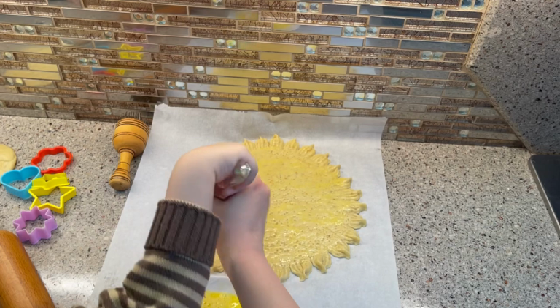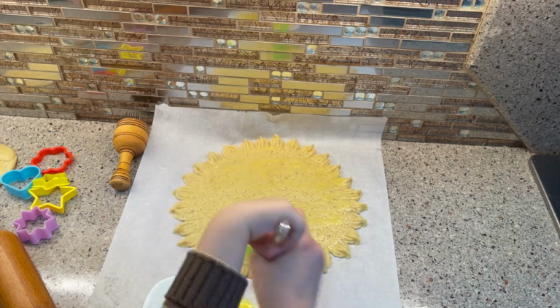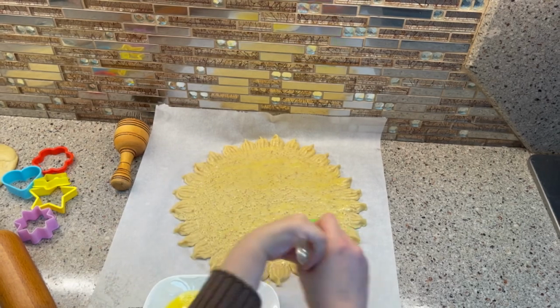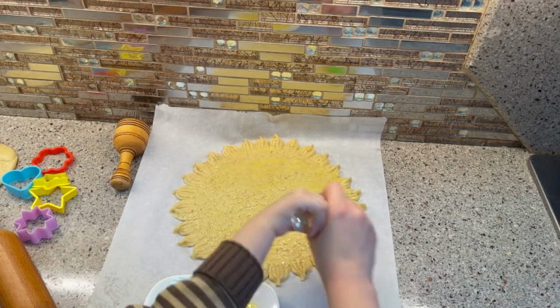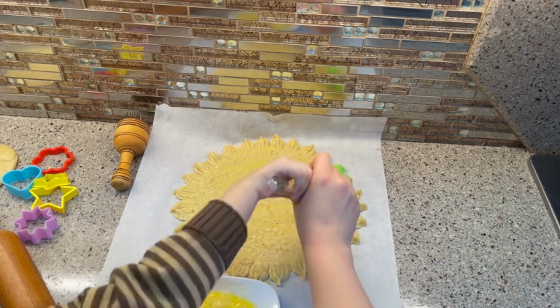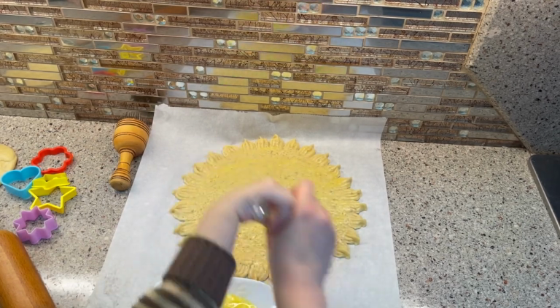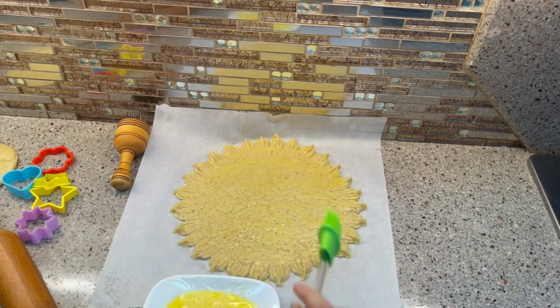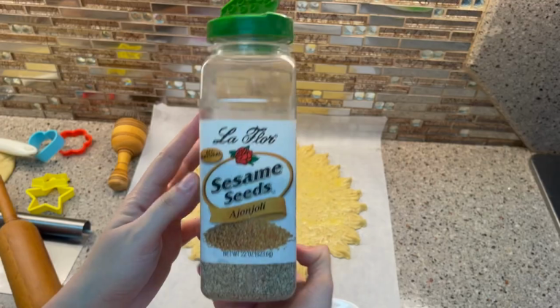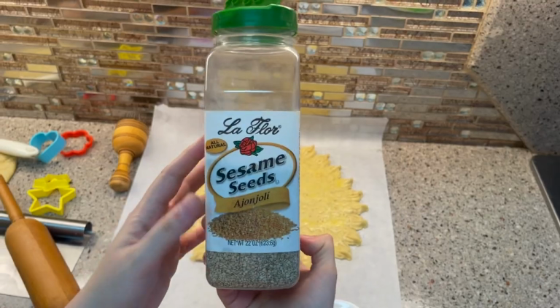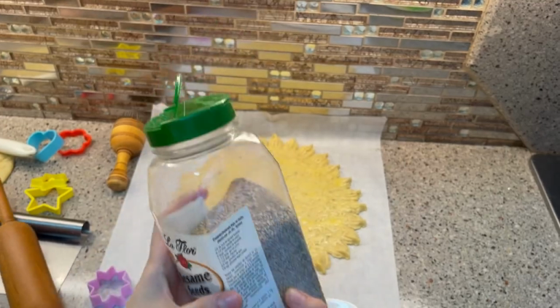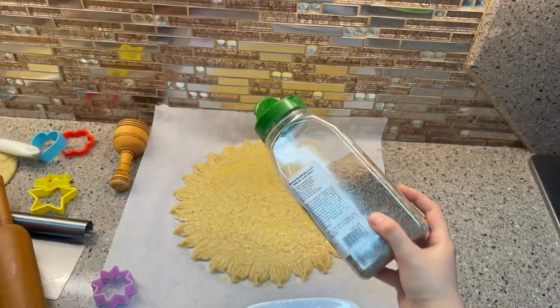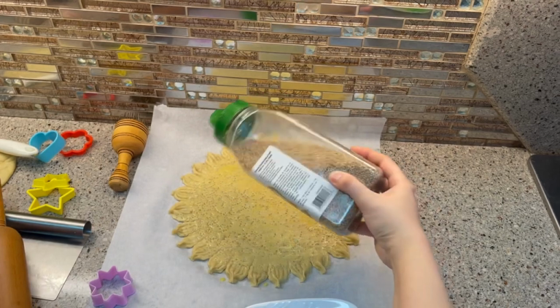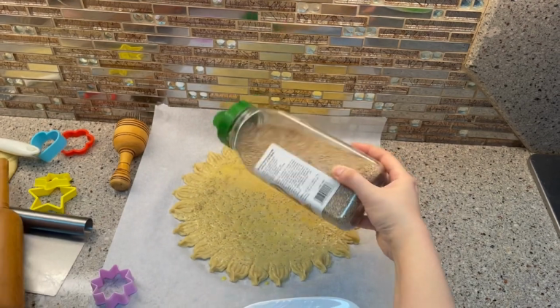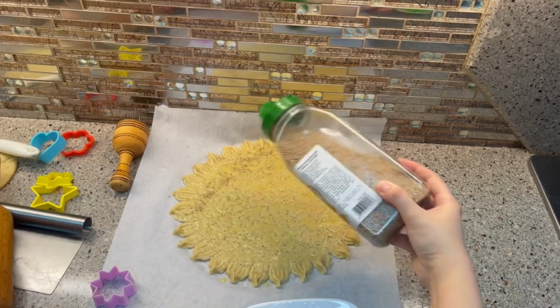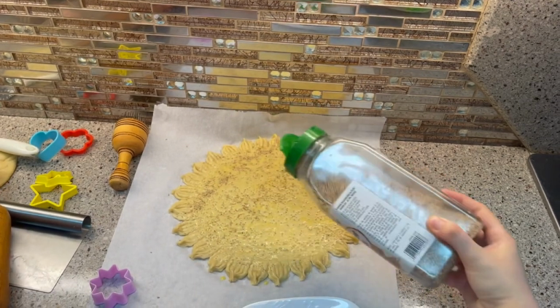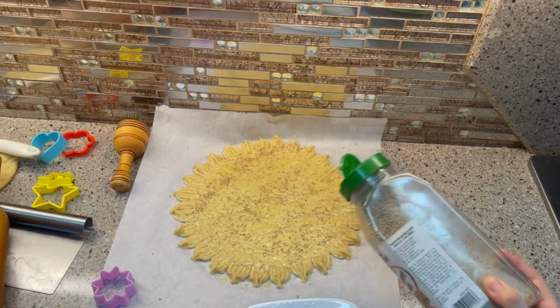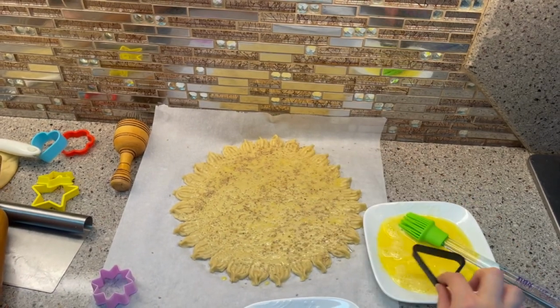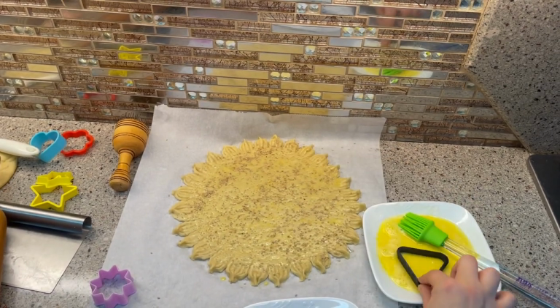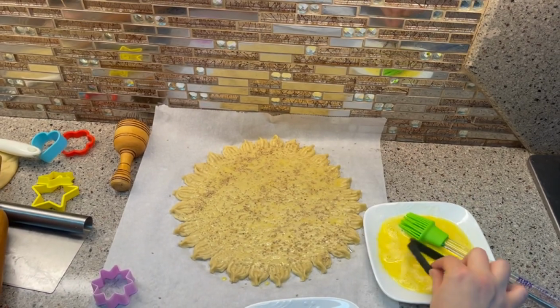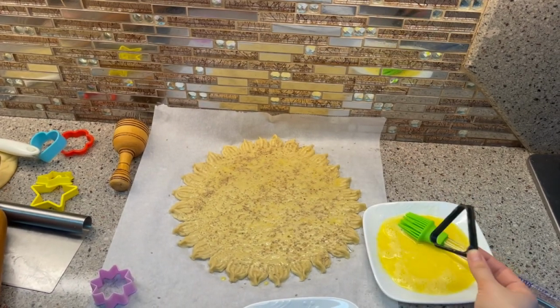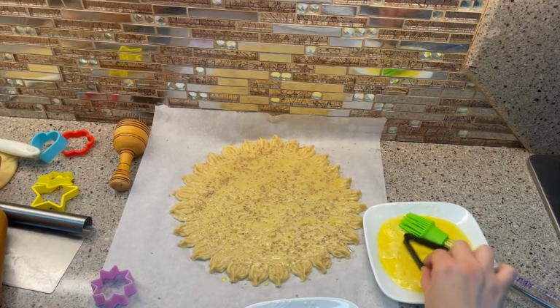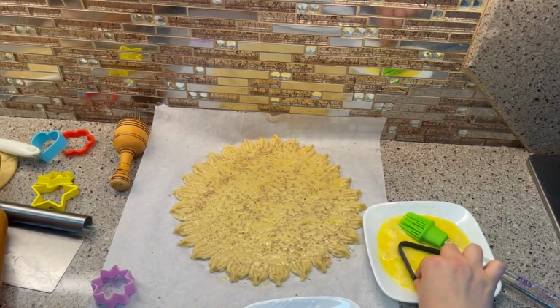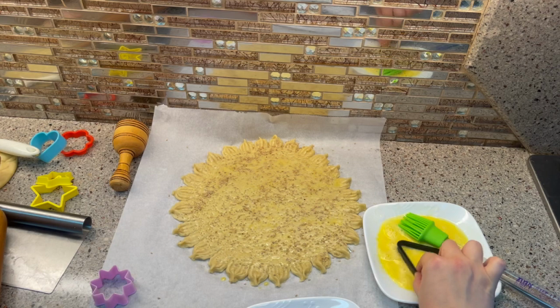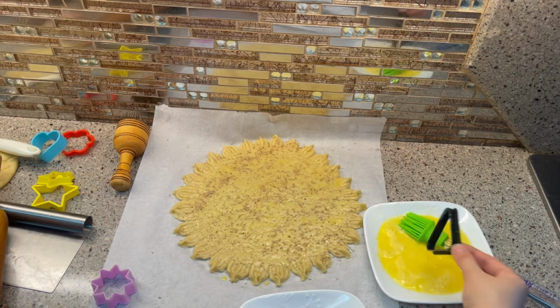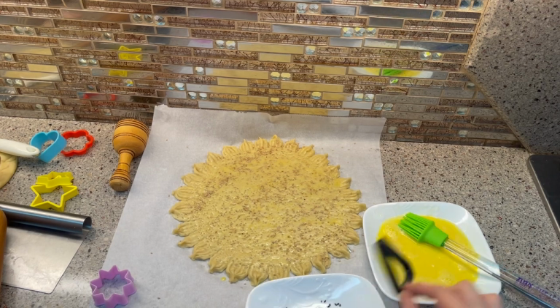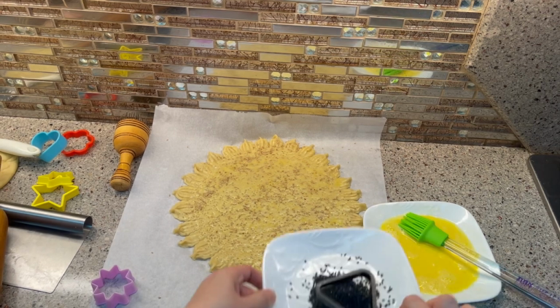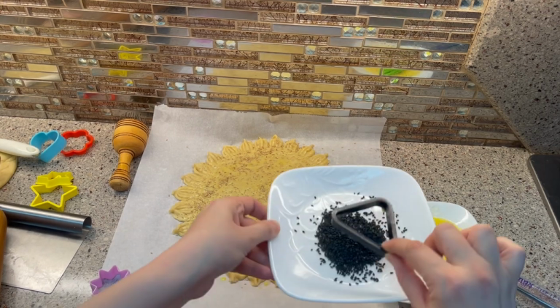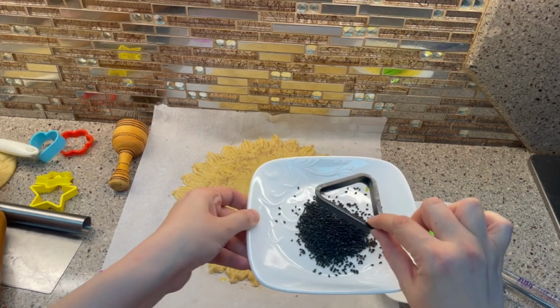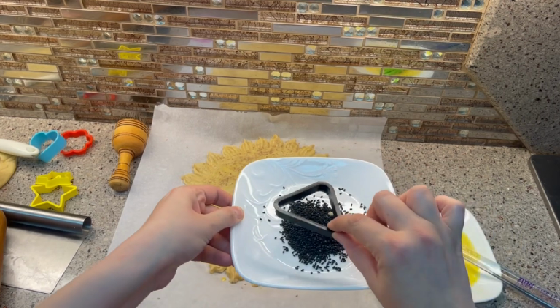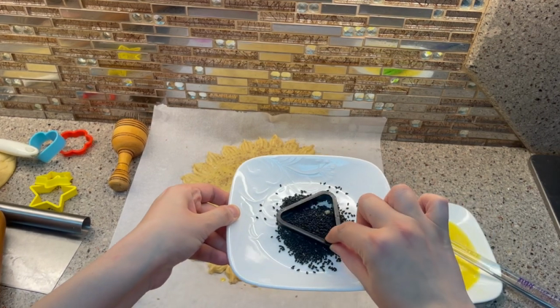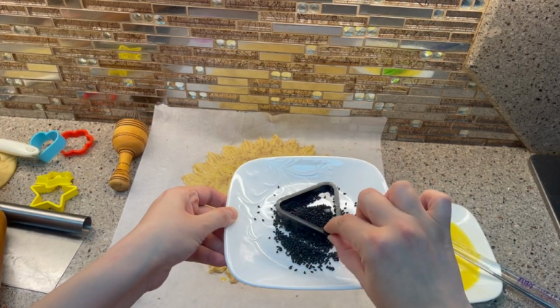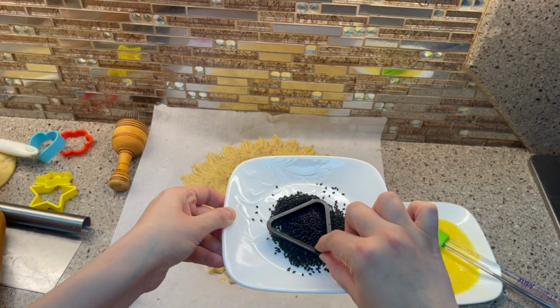Don't forget the egg wash on top and sesame seeds, and you can decorate it as you wish. I chose for decoration black sesame seeds — you just take any shape that you like.